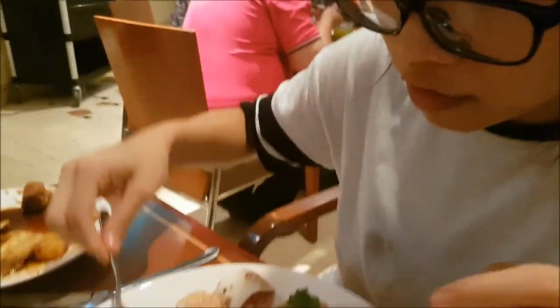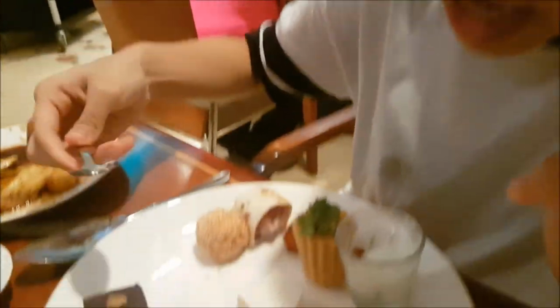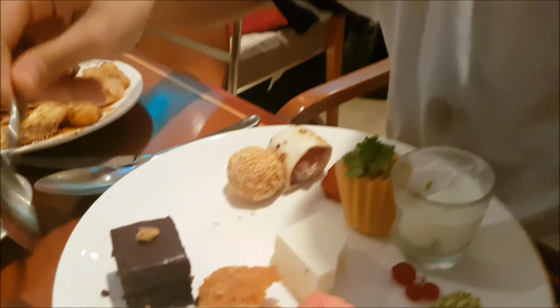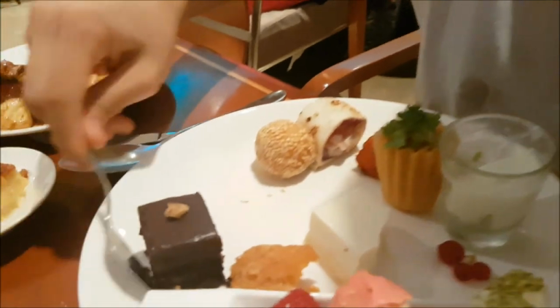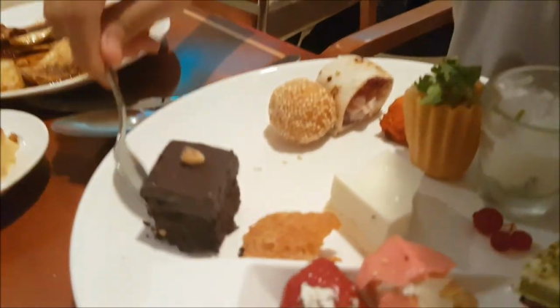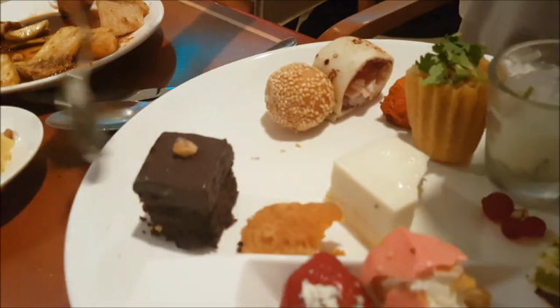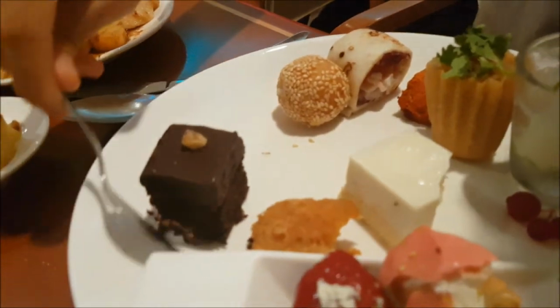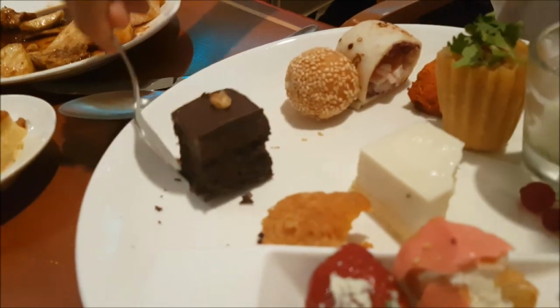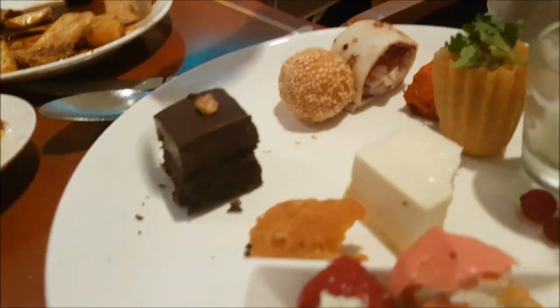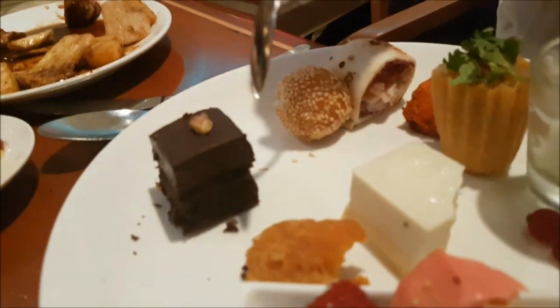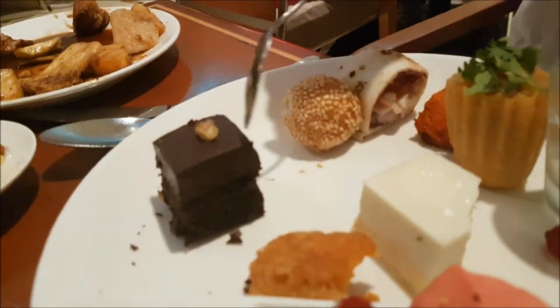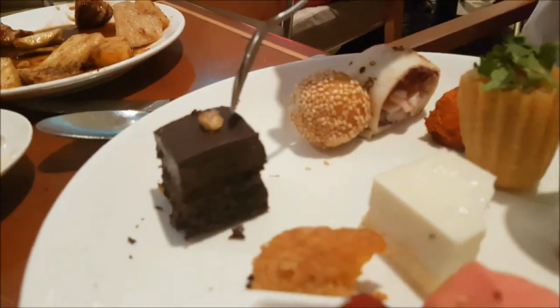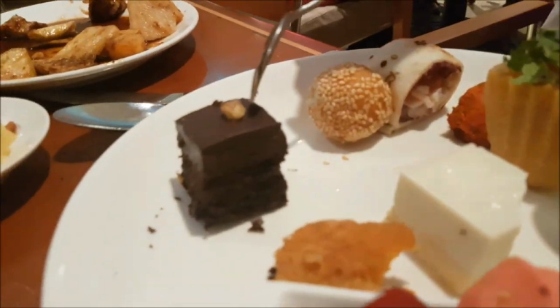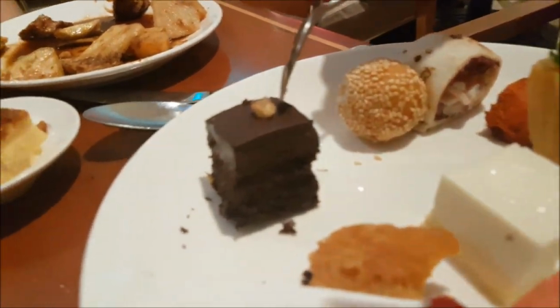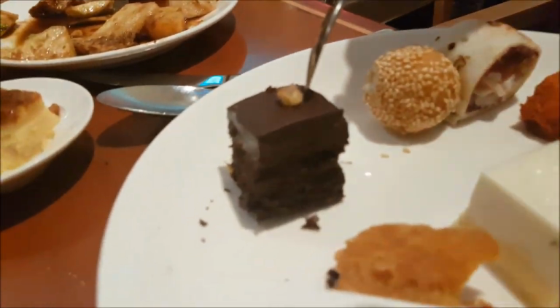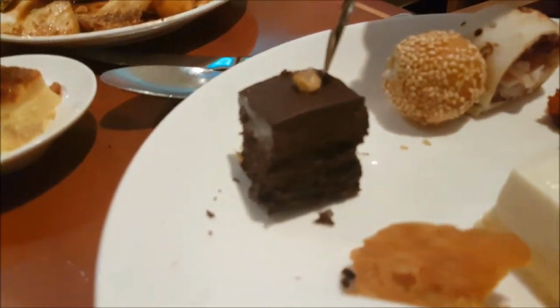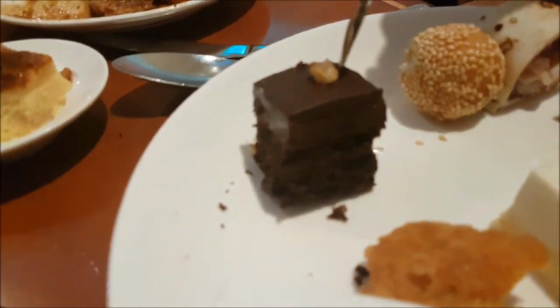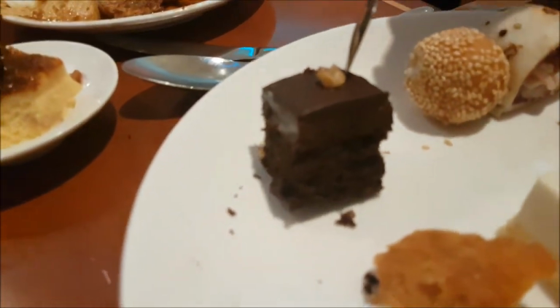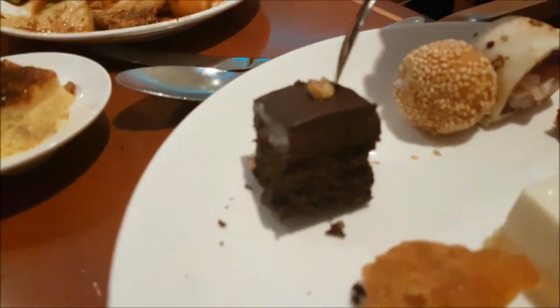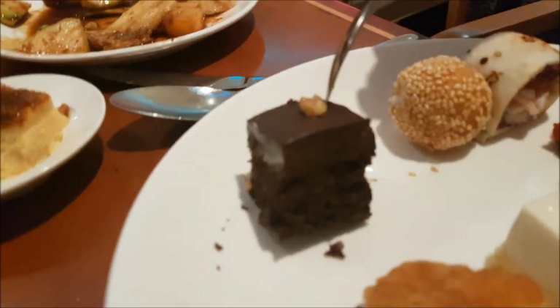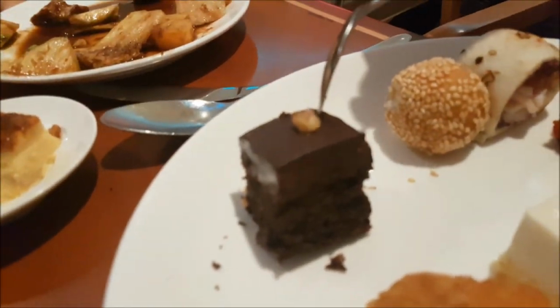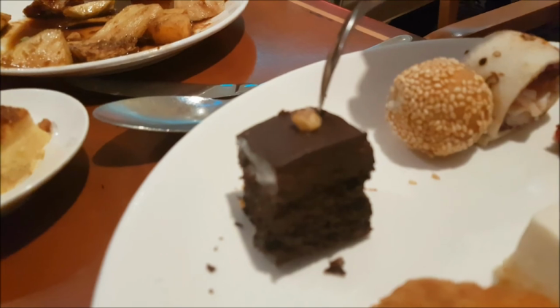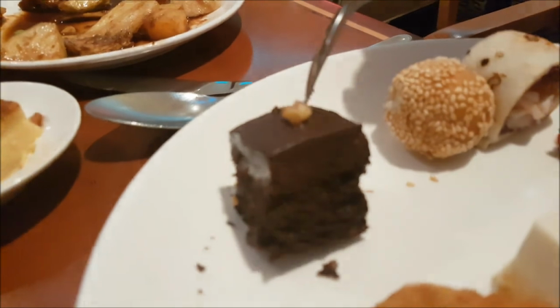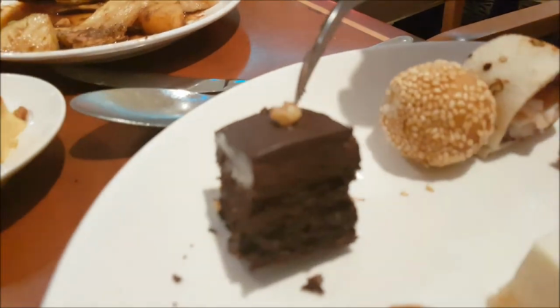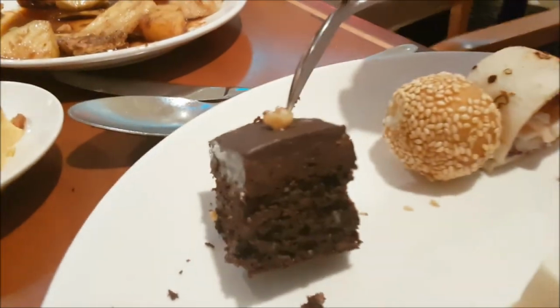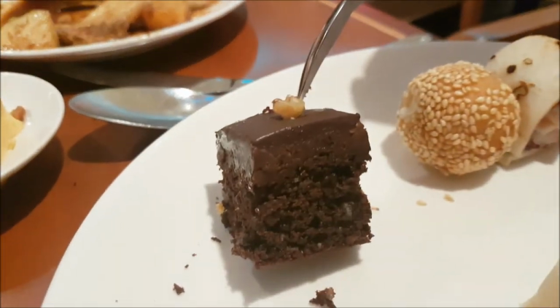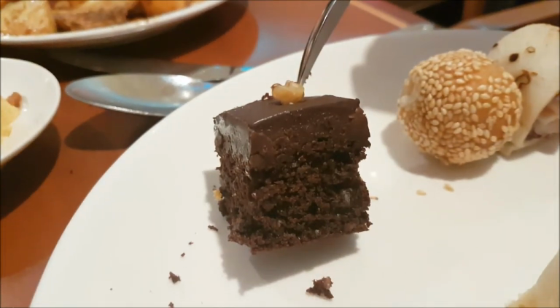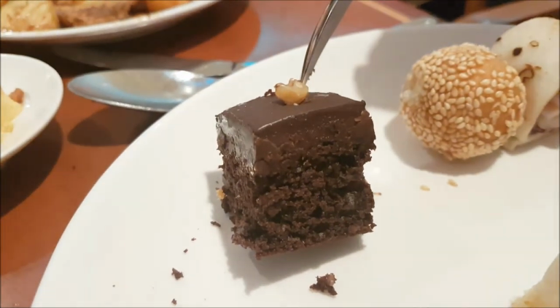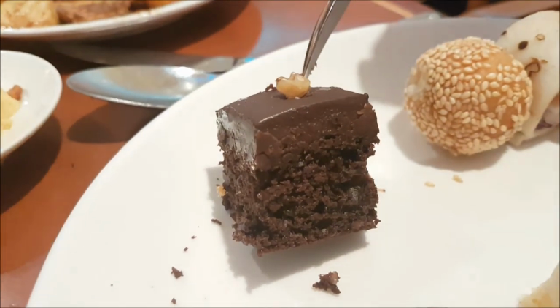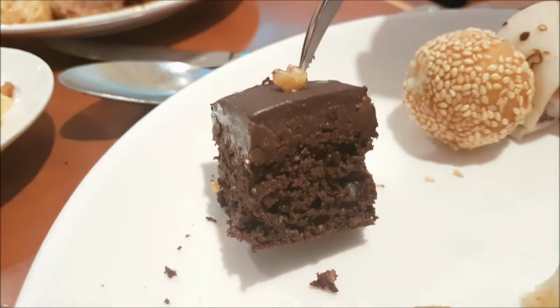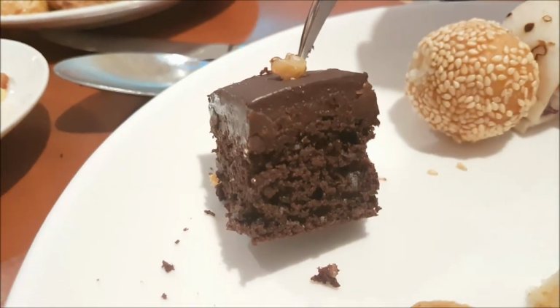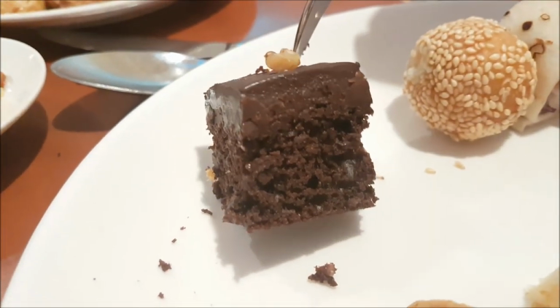Brownie — look at the fudge. Look at how thick the fudge is. It cannot be seen clearly, but... there you go.